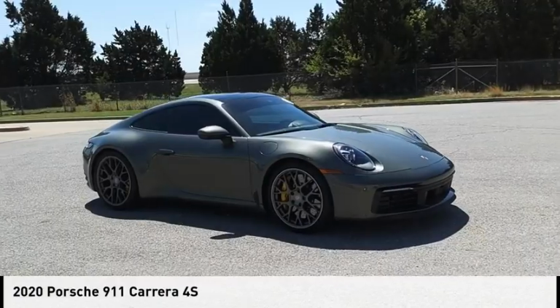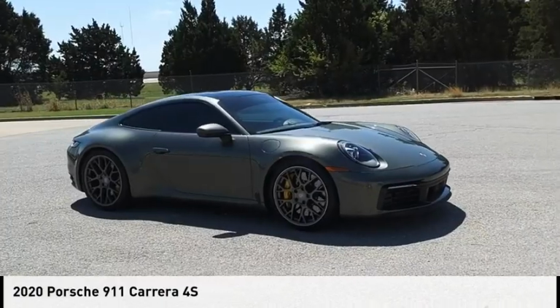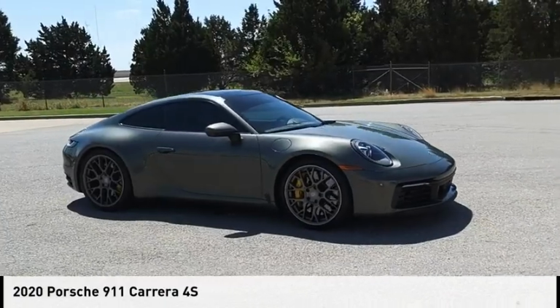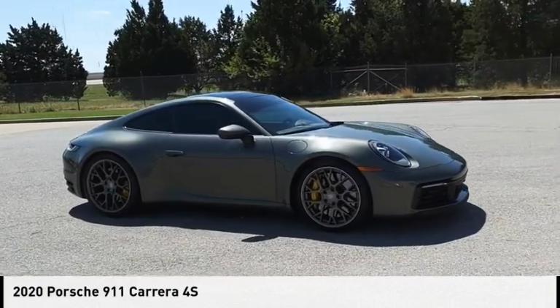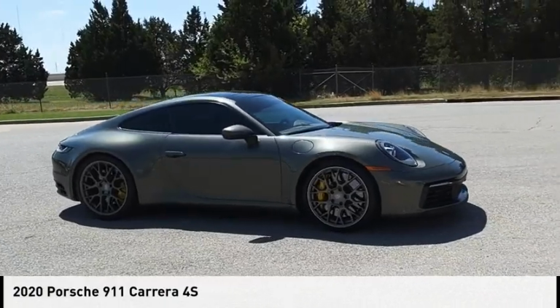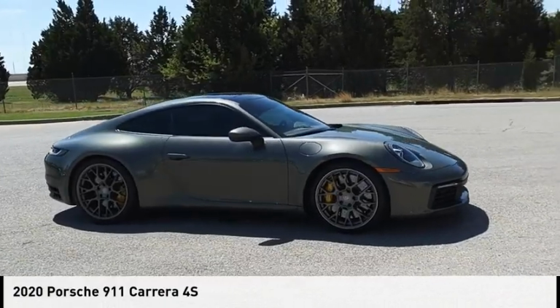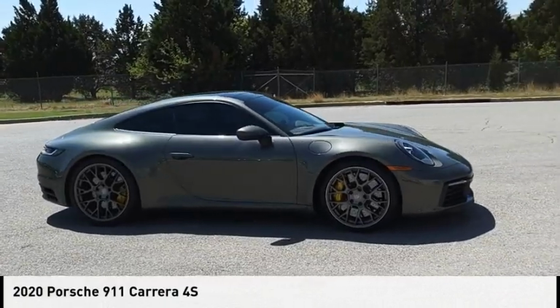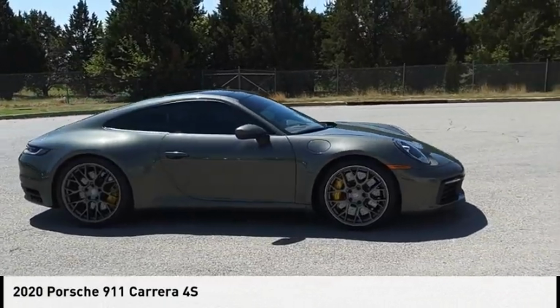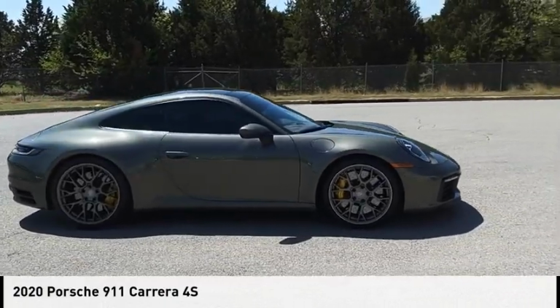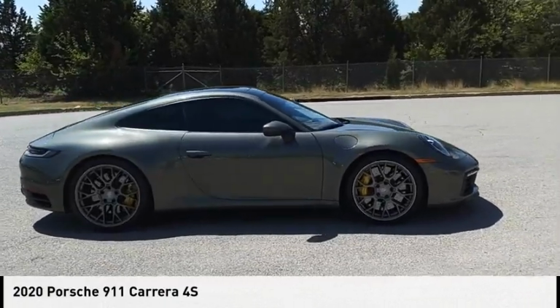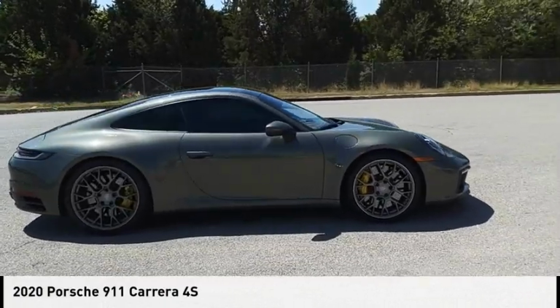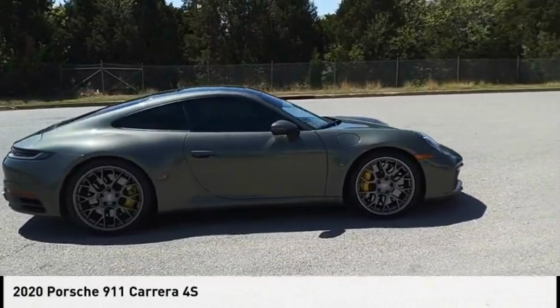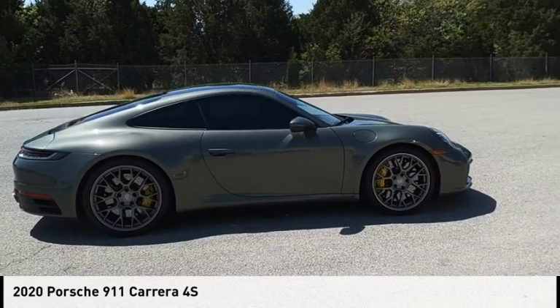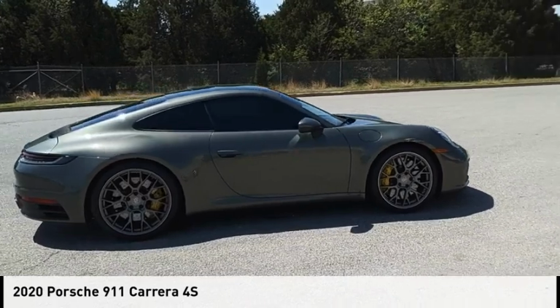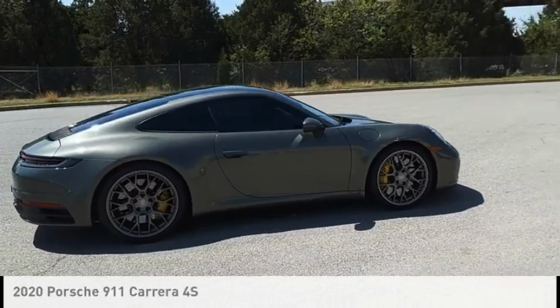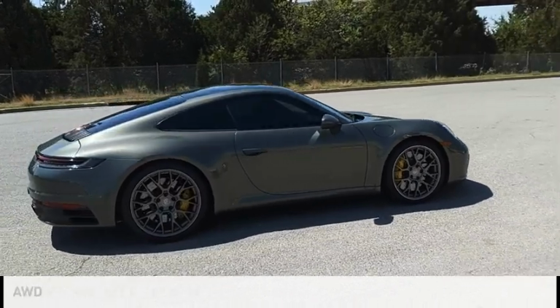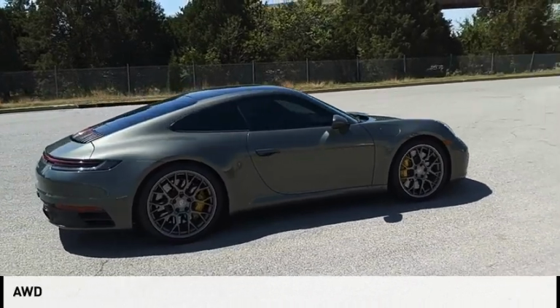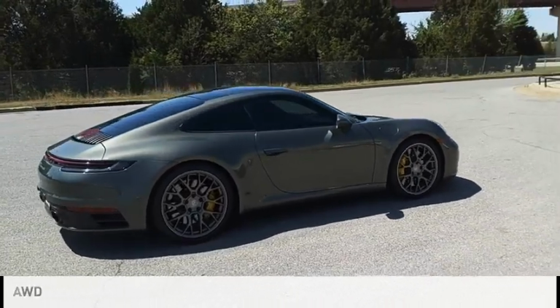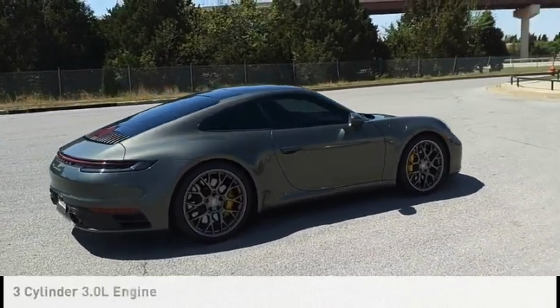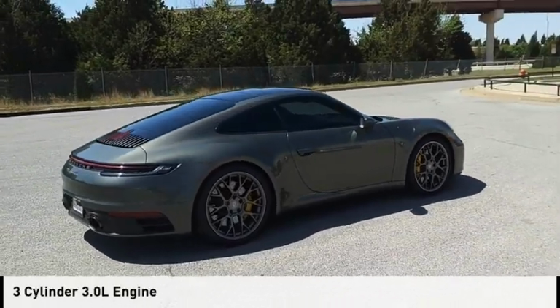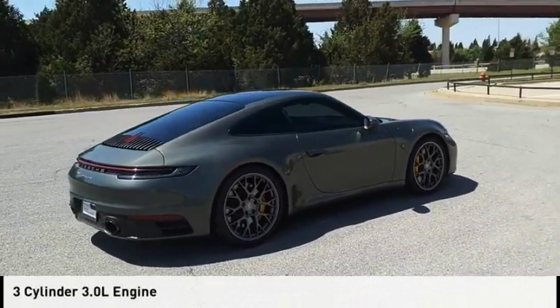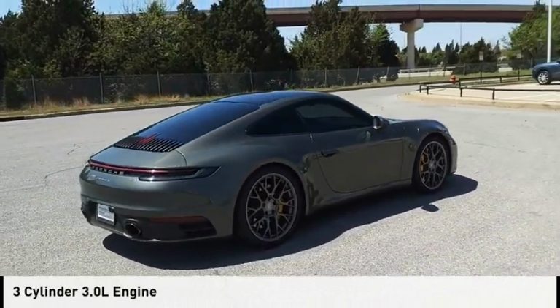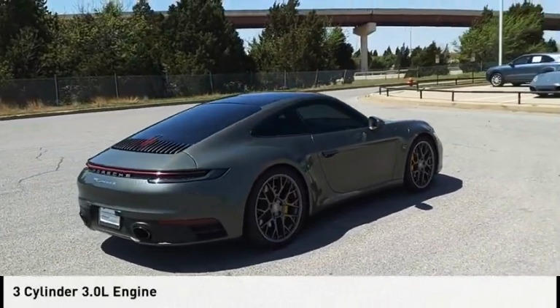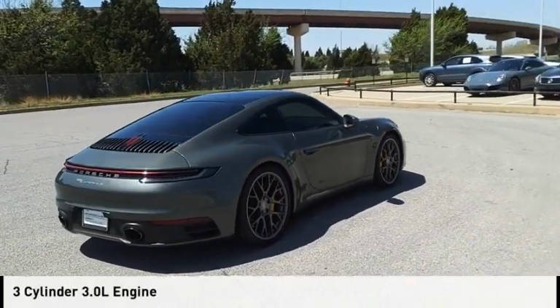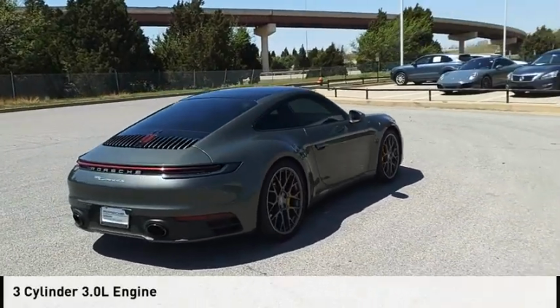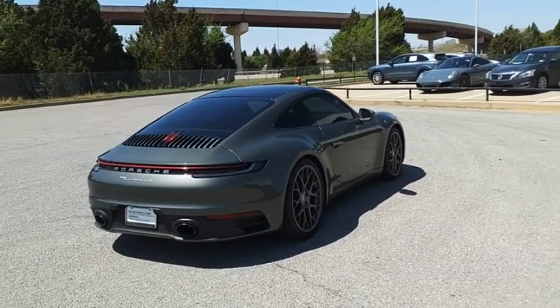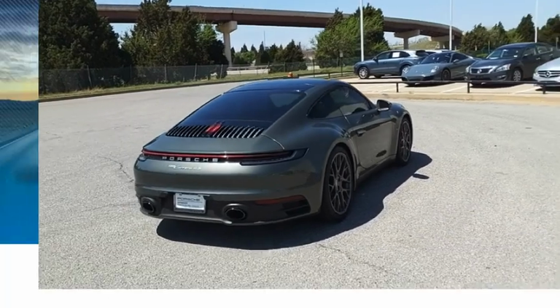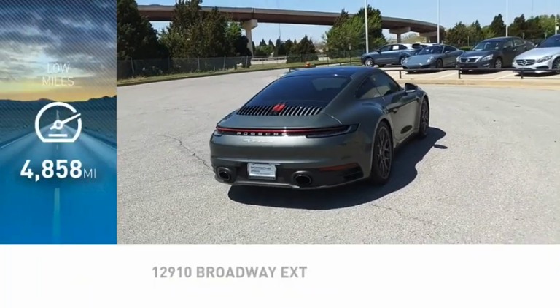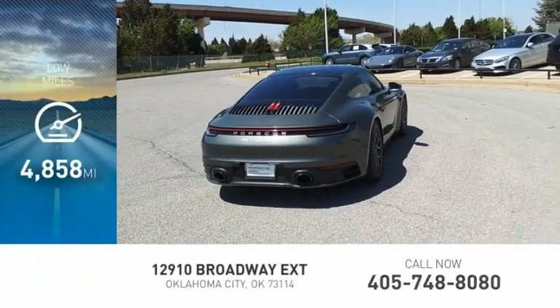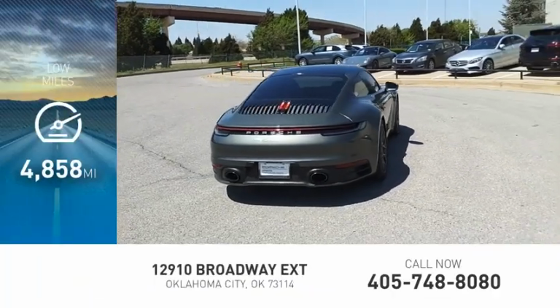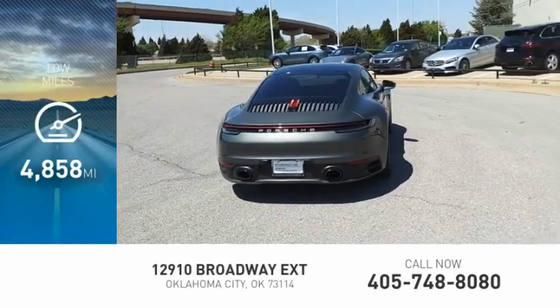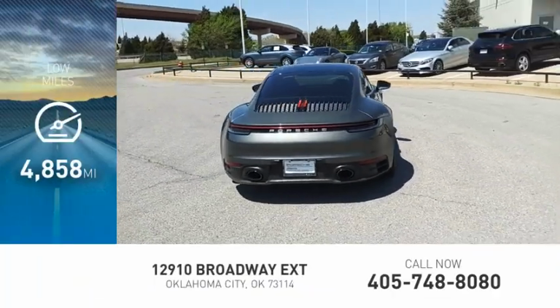Stop by and take a look at the 2020 911. This vehicle is powered by an all-wheel drive, three-cylinder, 3.0-liter engine. This vehicle has less than 5,000 miles.